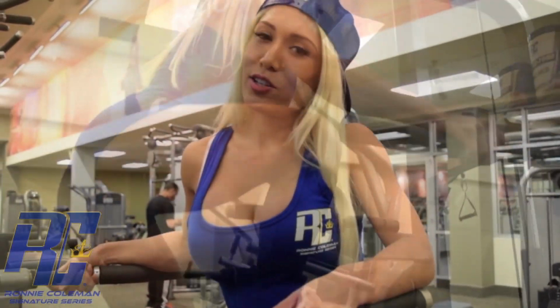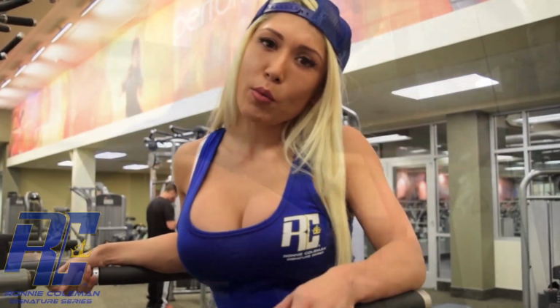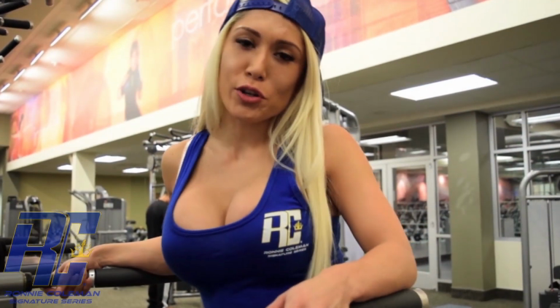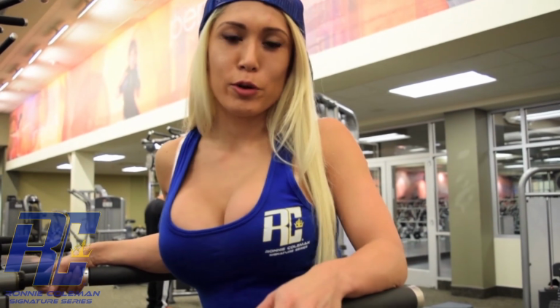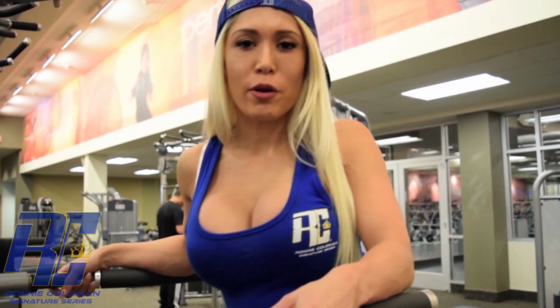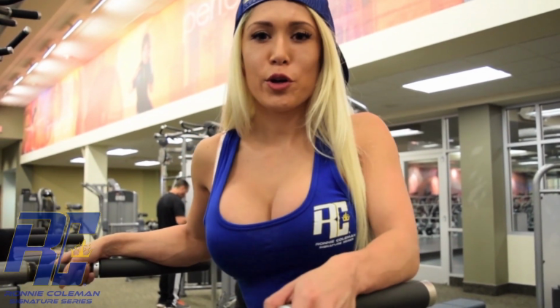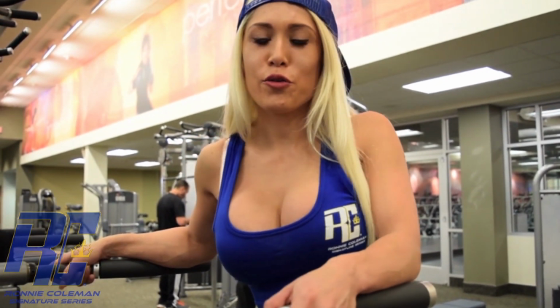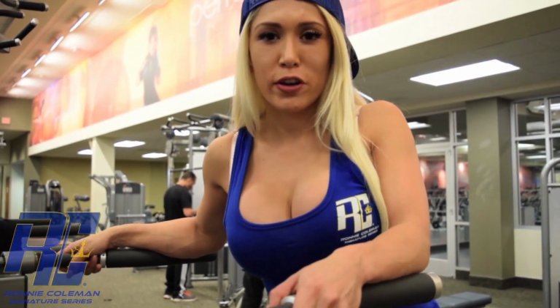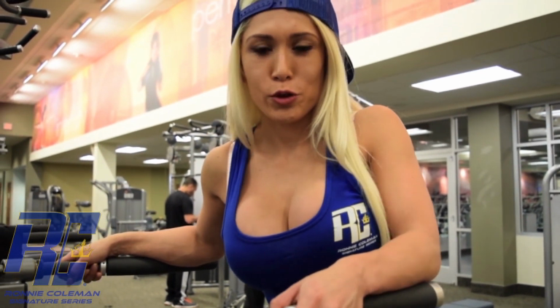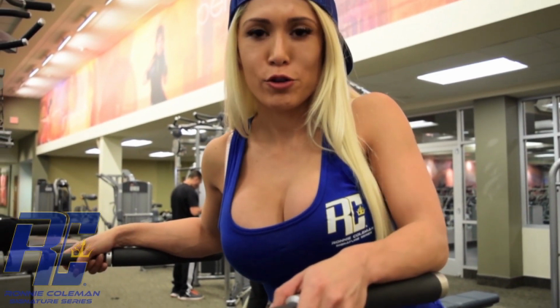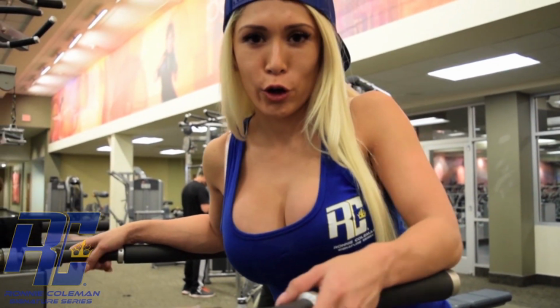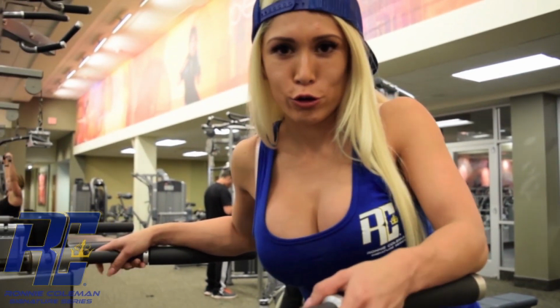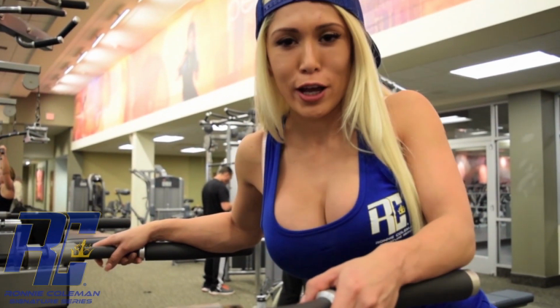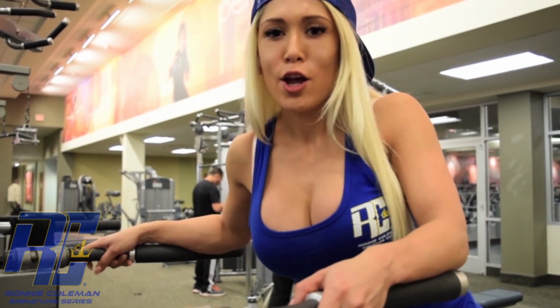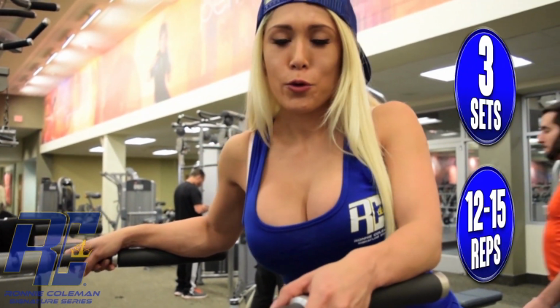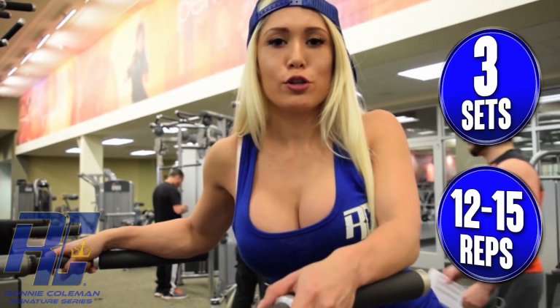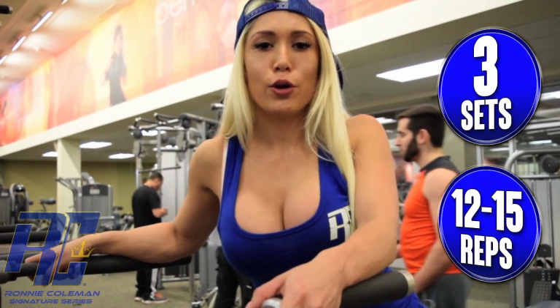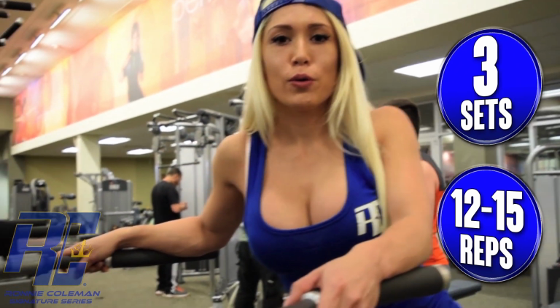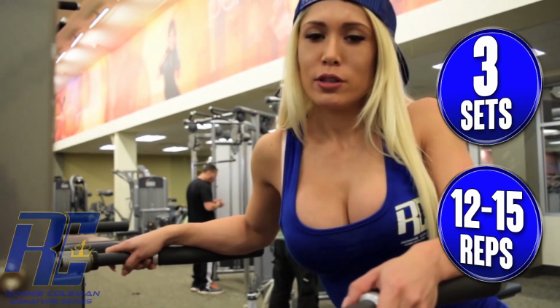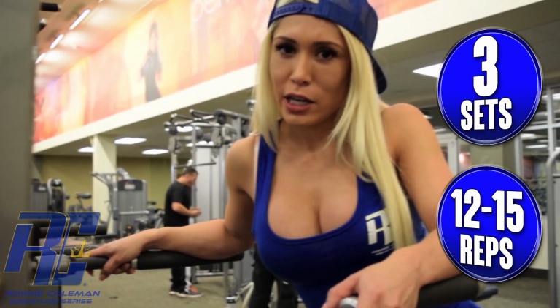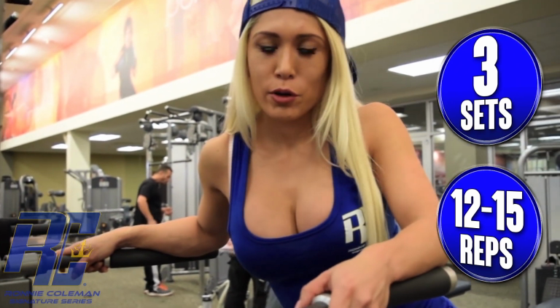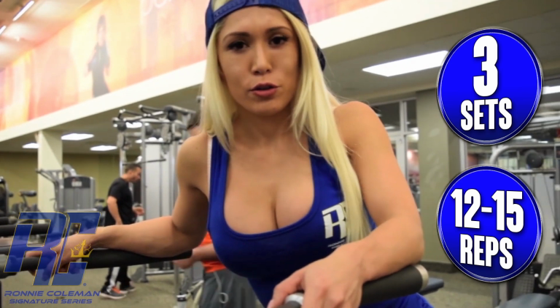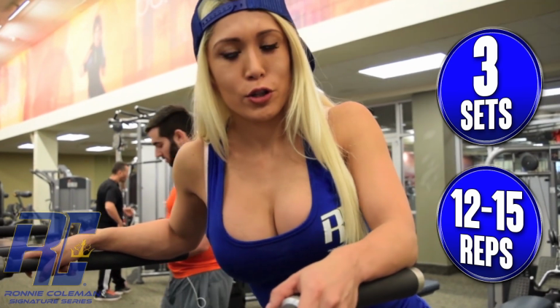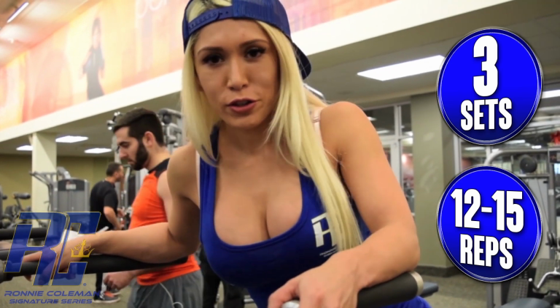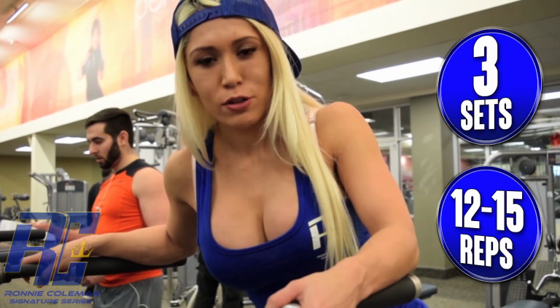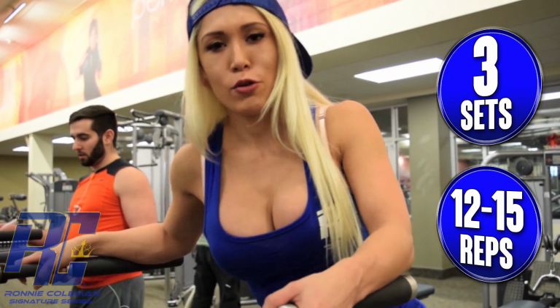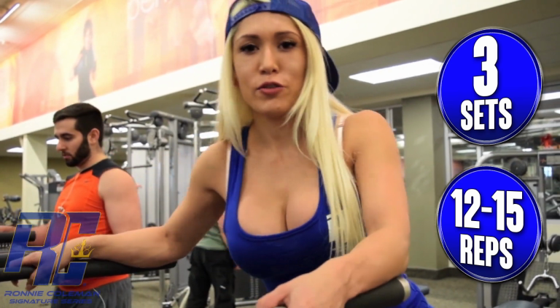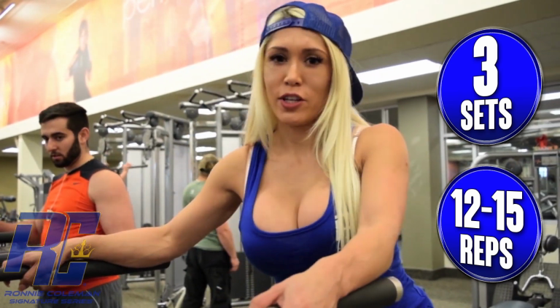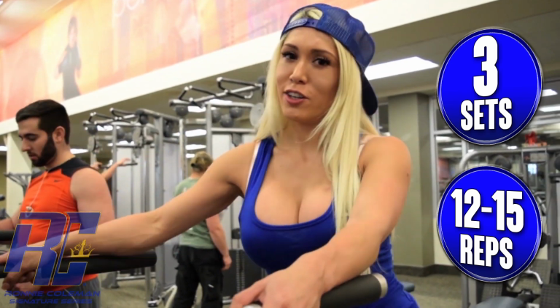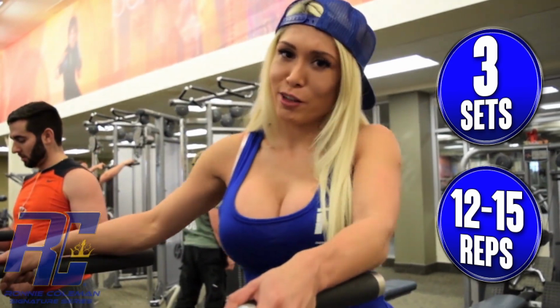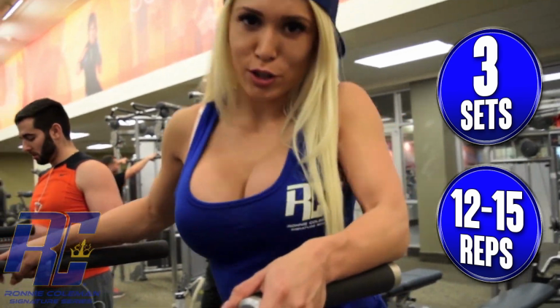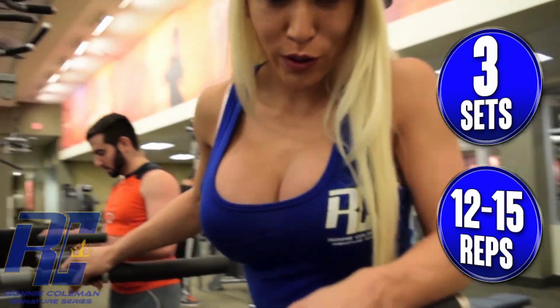That was the stretch push-down. Now we're going to do a reverse push-down, so you're going to close the legs. We're going to do the same — we're going to do a drop set of 12 reps. Let's do it.